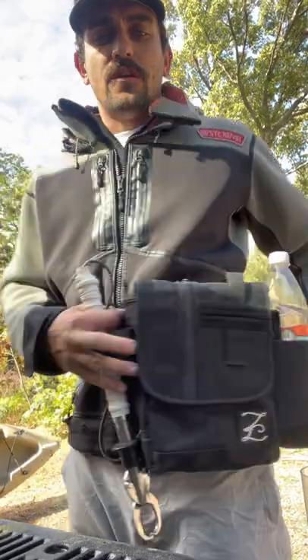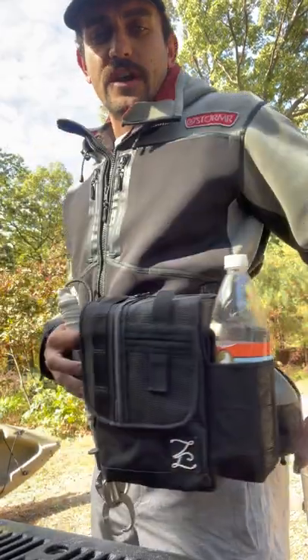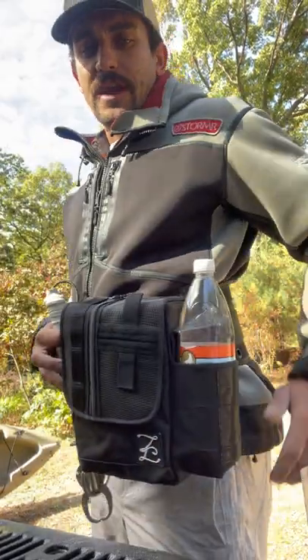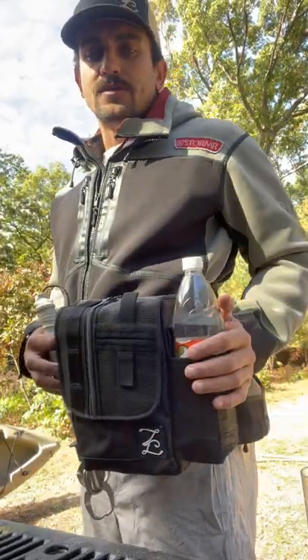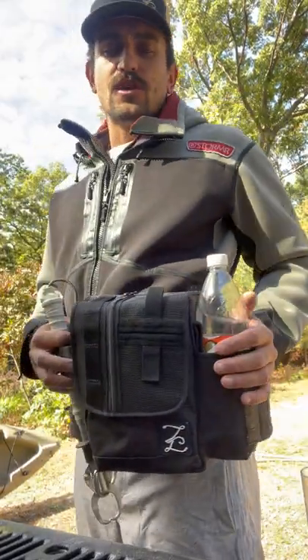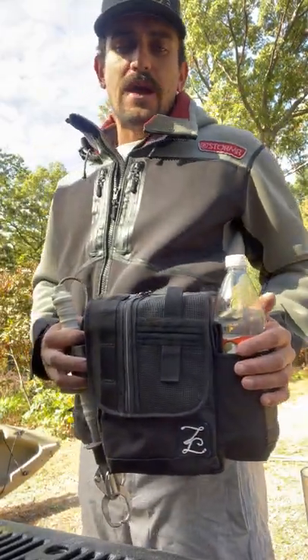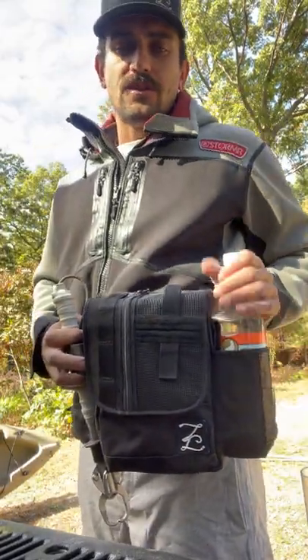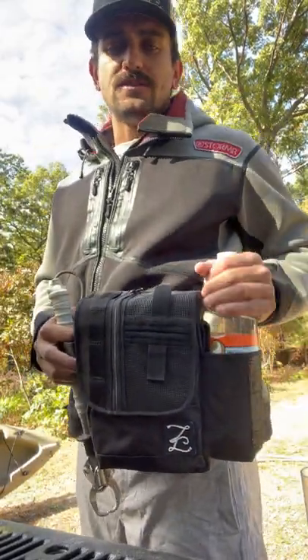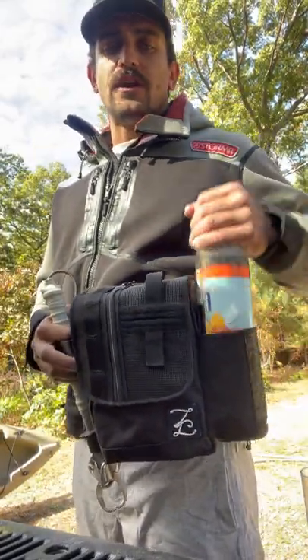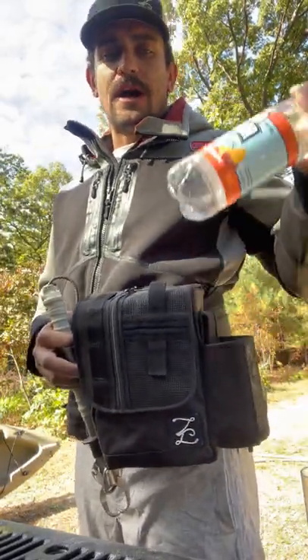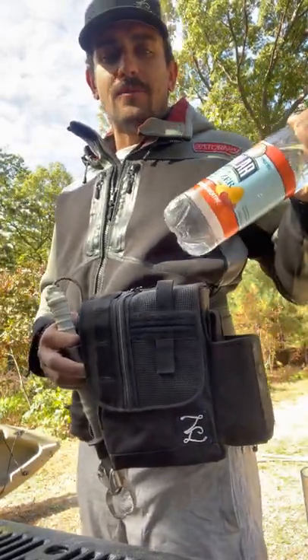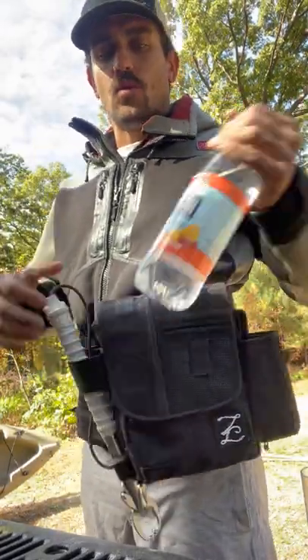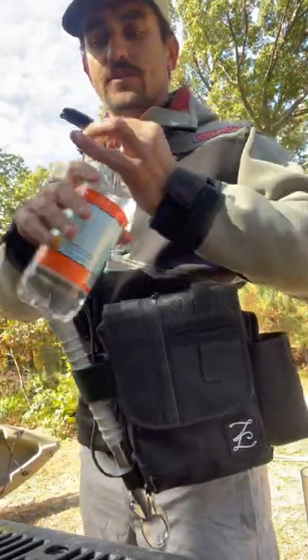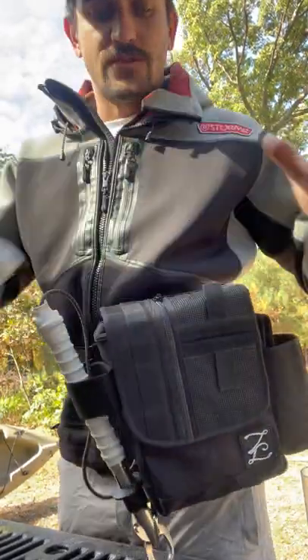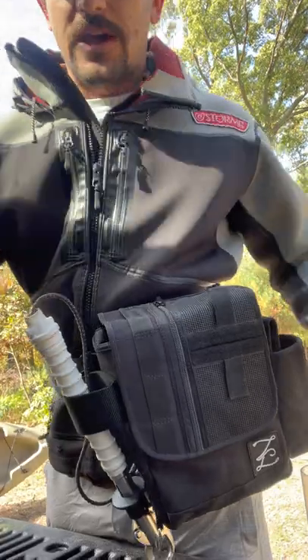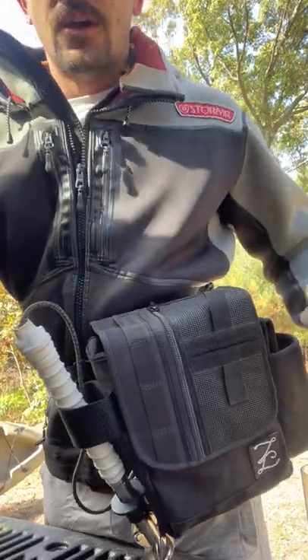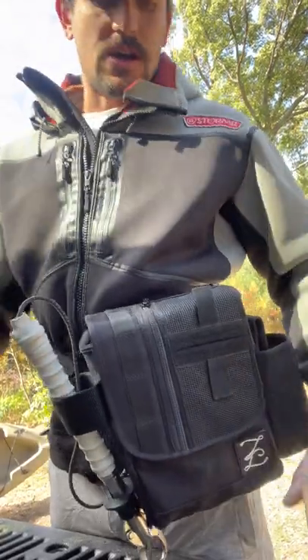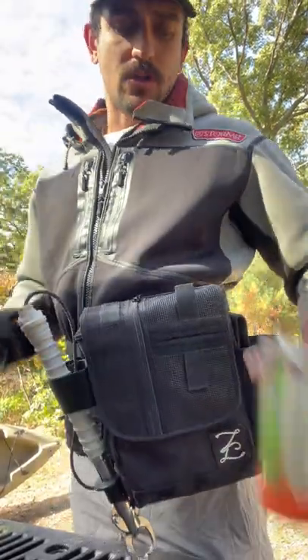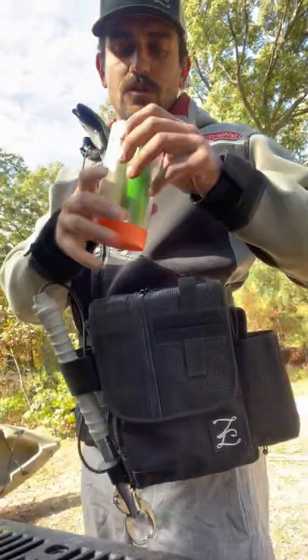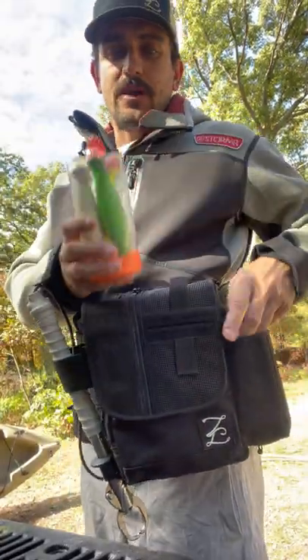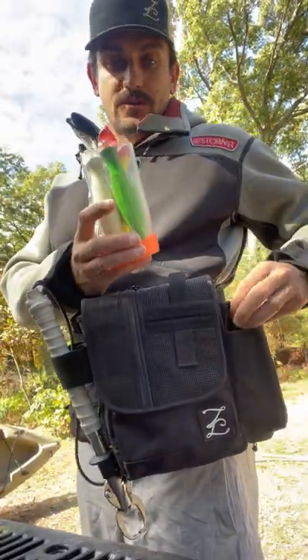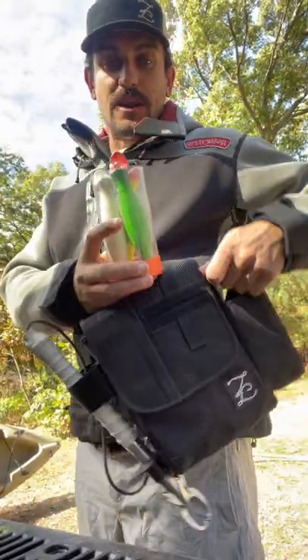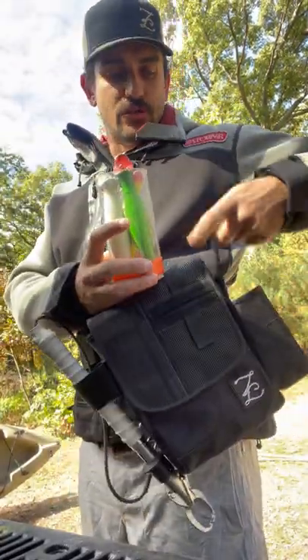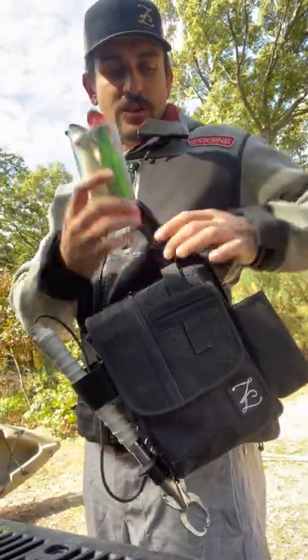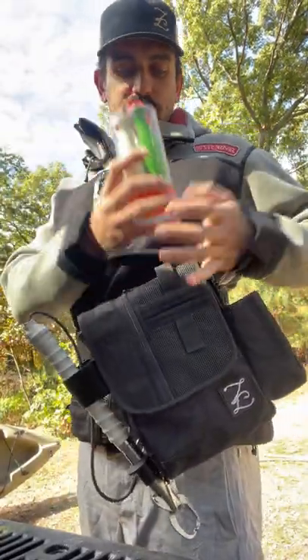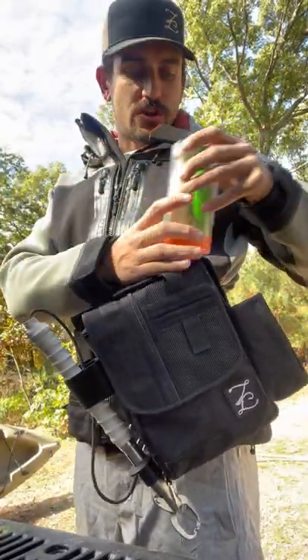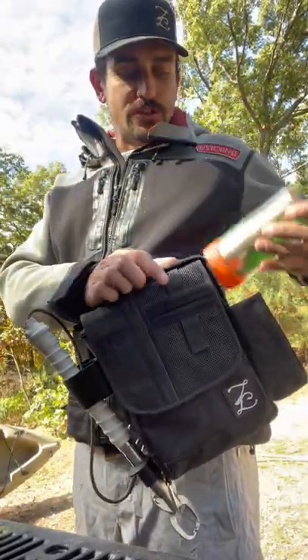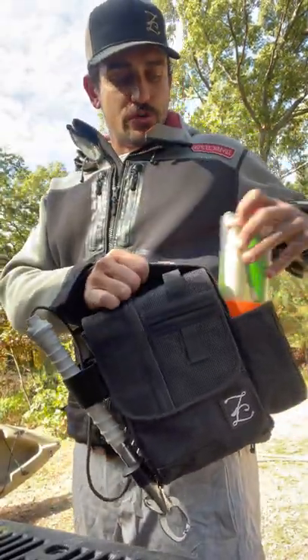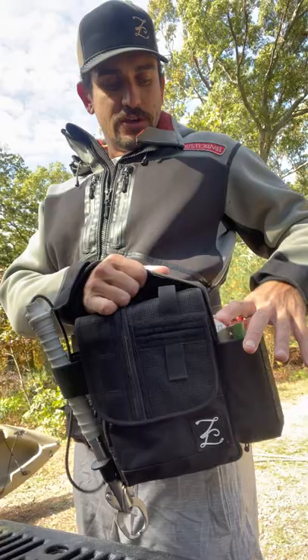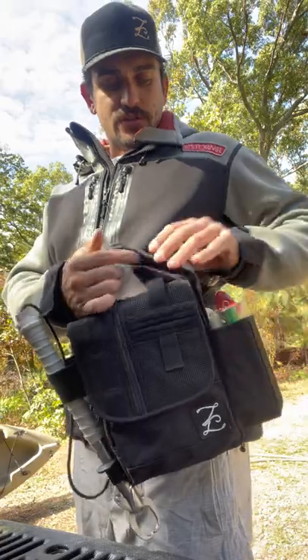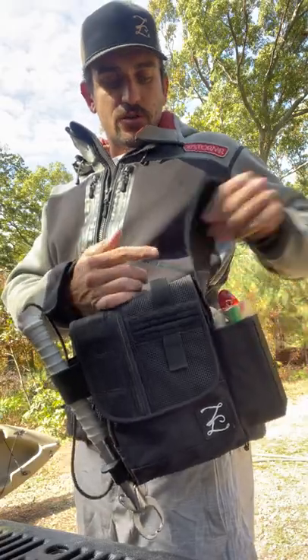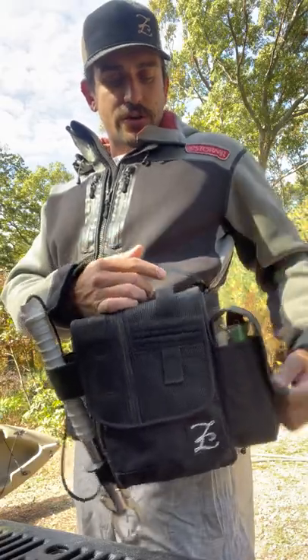The other side of the bag has a multi-use patch. As you can see here, it'll accommodate up to a 1-liter seltzer bottle. It'll also accommodate a mini tube — a mini 3-inch OD tube for smaller lures.